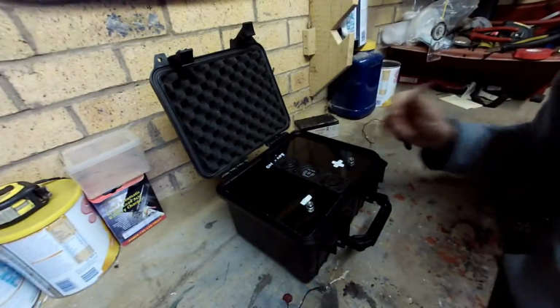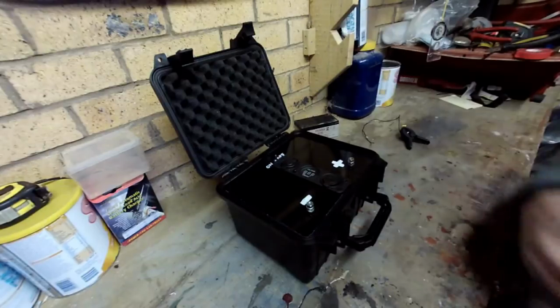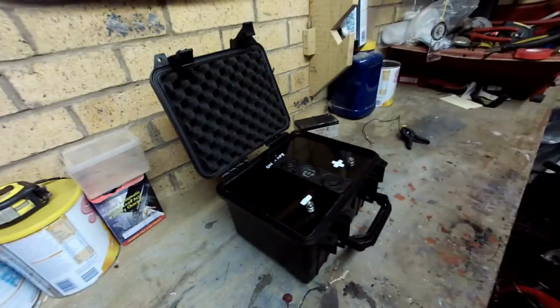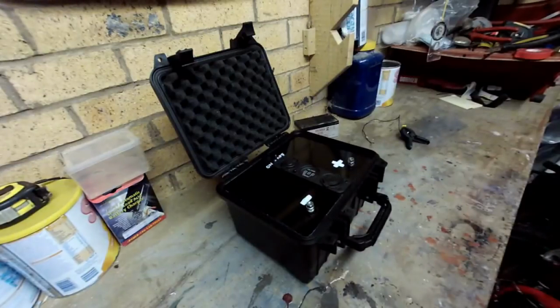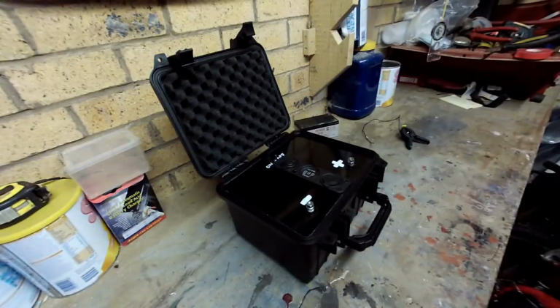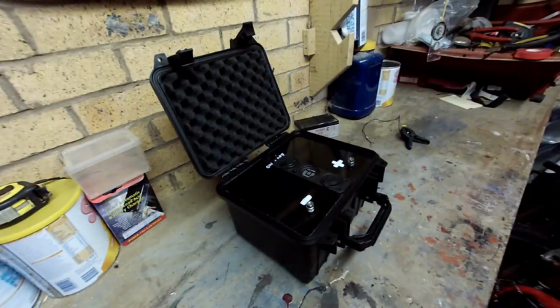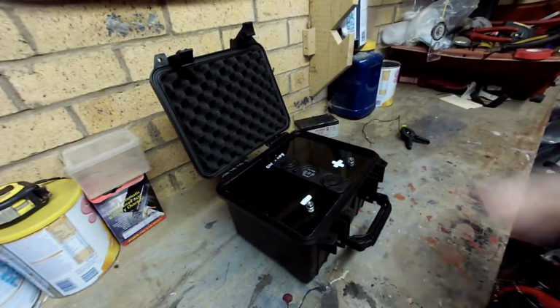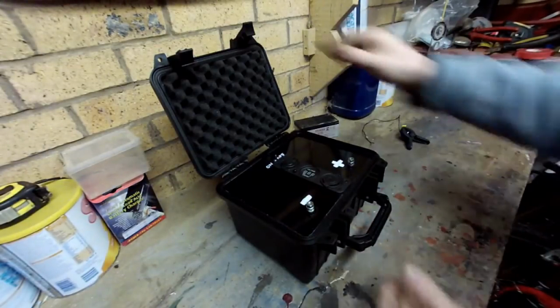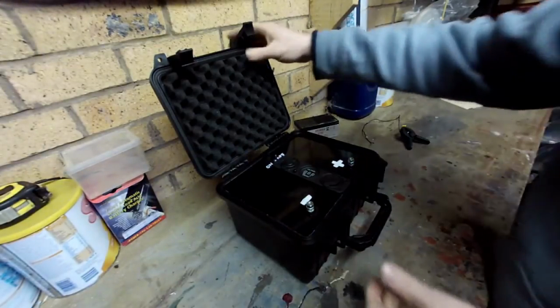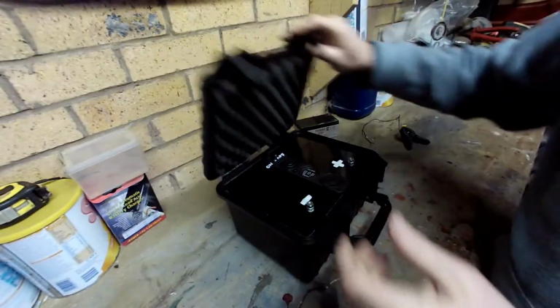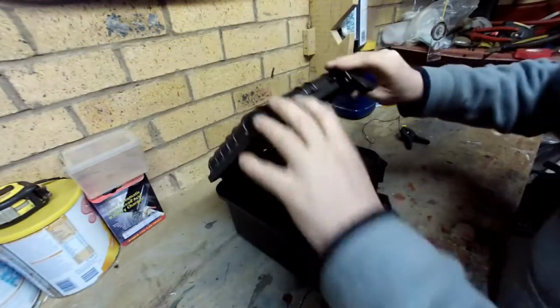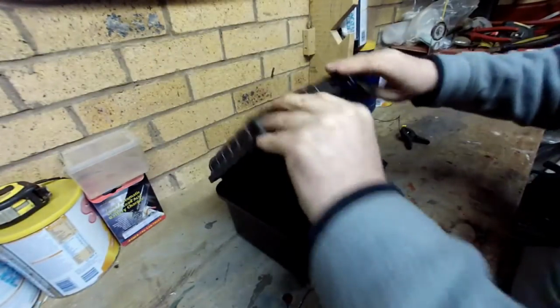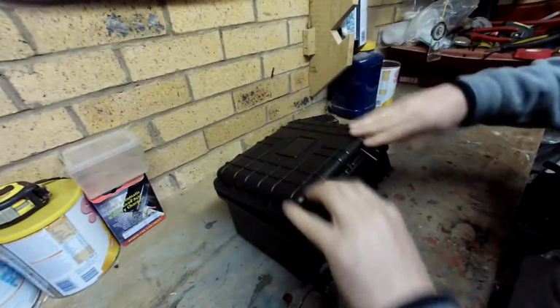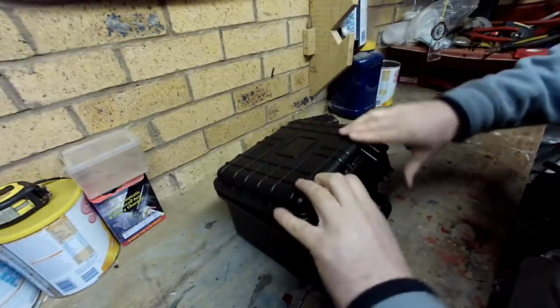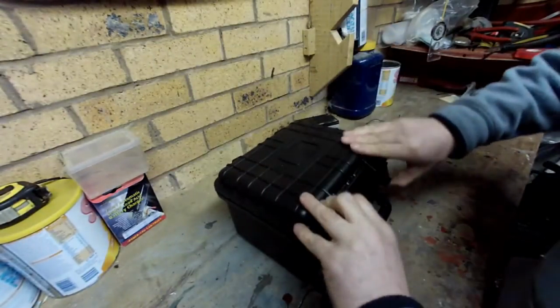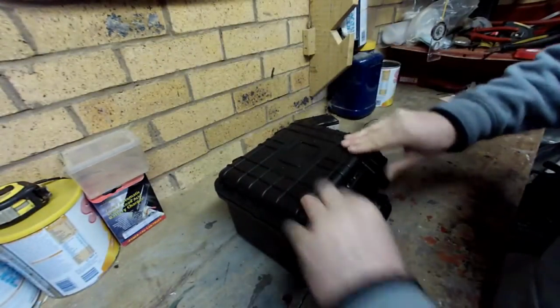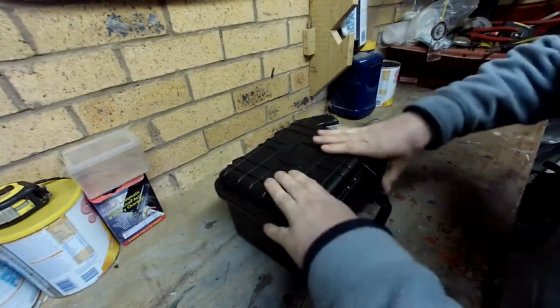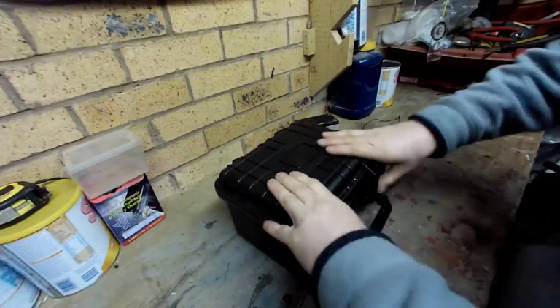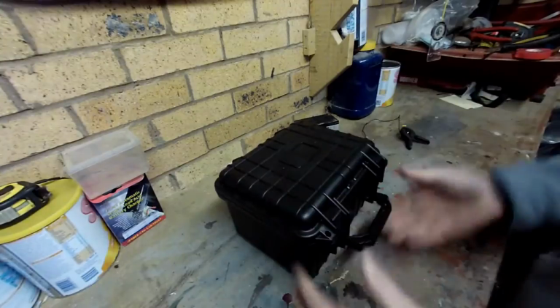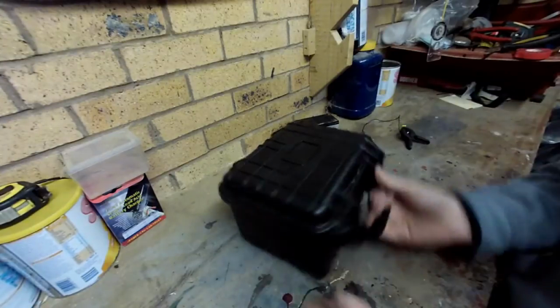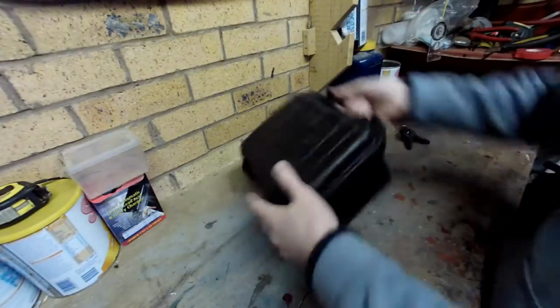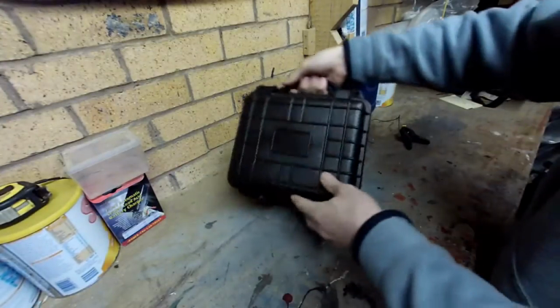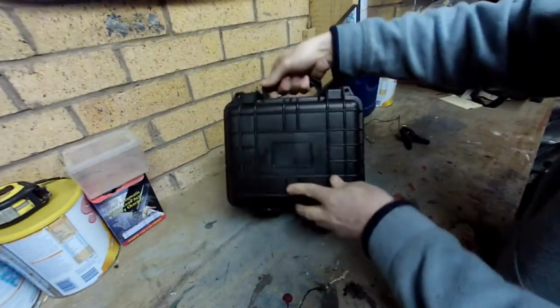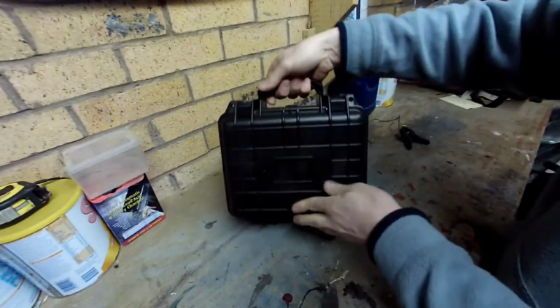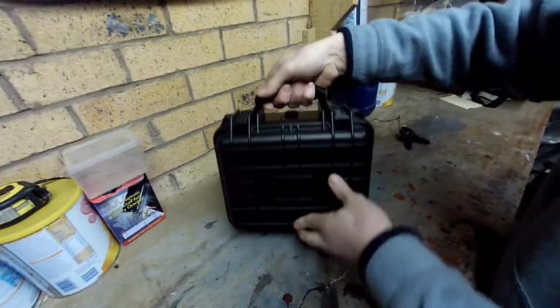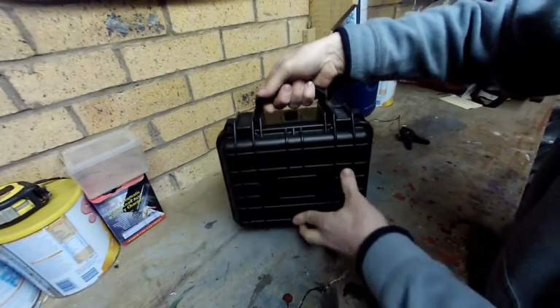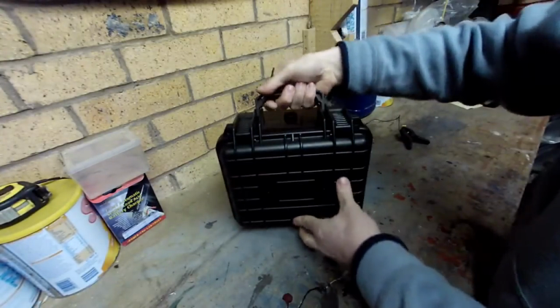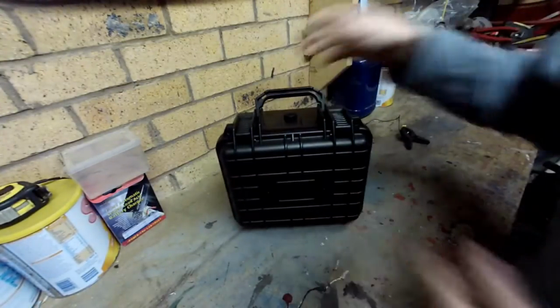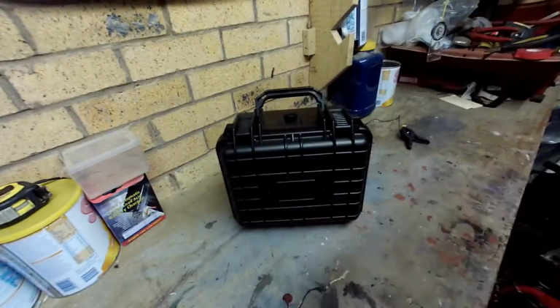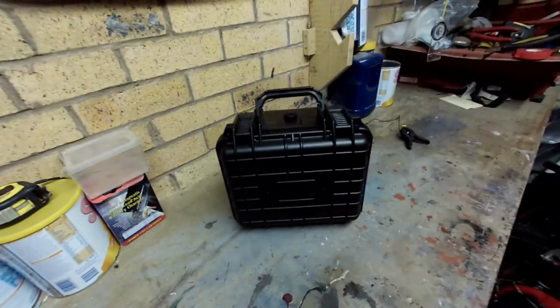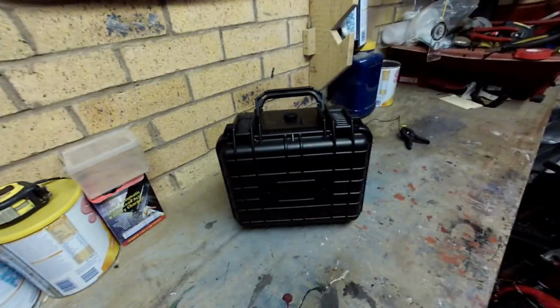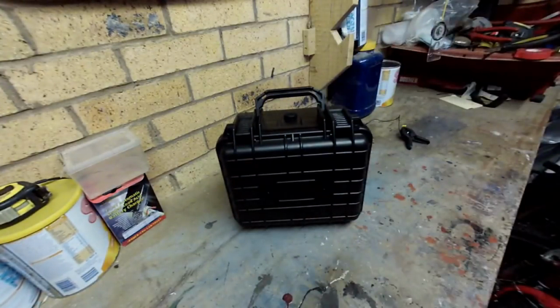That's me finished it now, so I hope you's like this - cracking wee build, I love it. And that's my battery box. Catch us later guys.